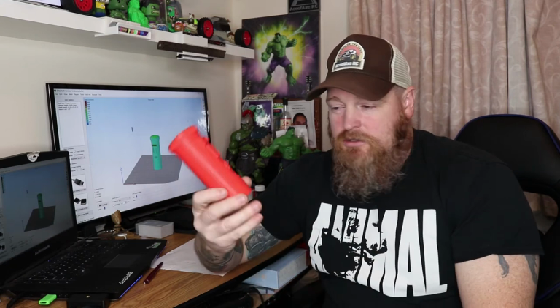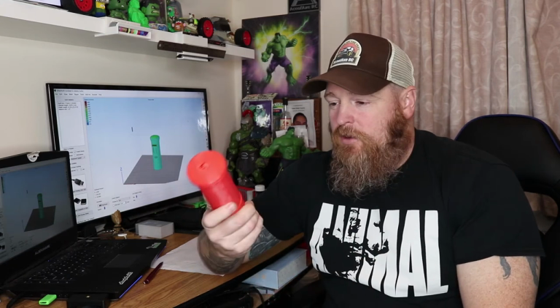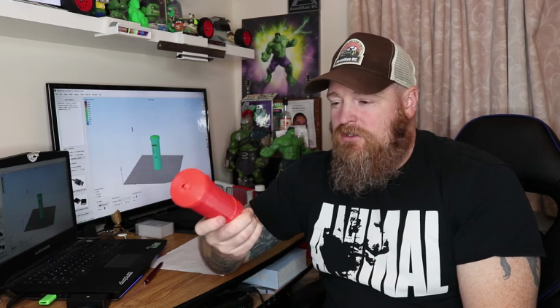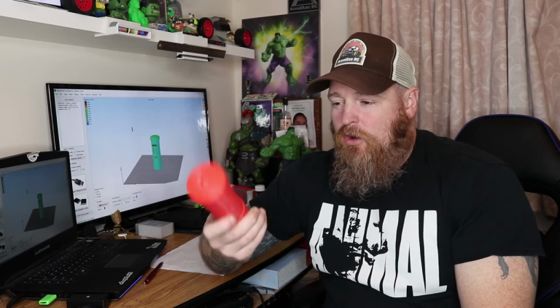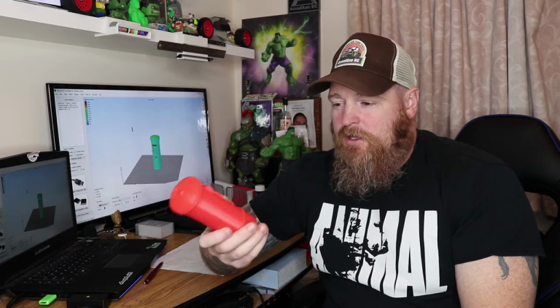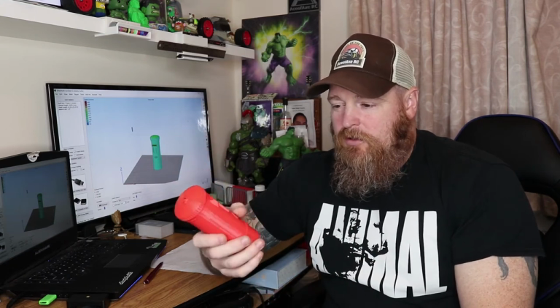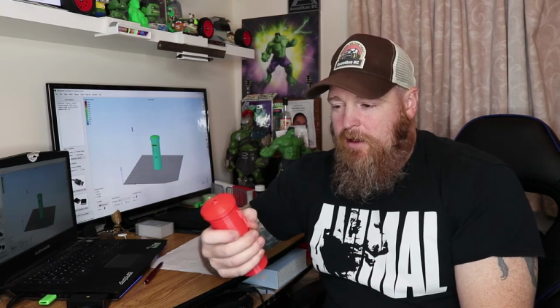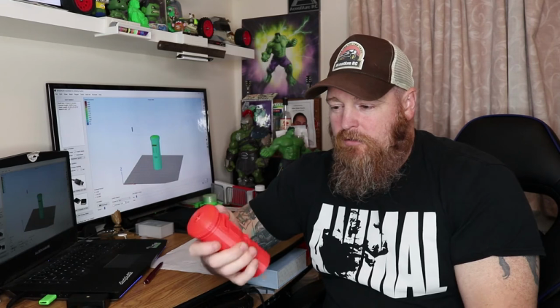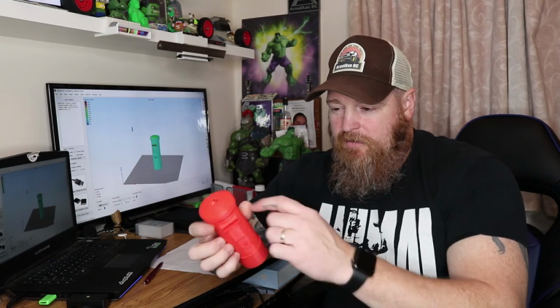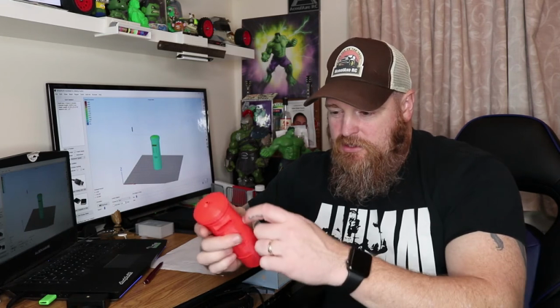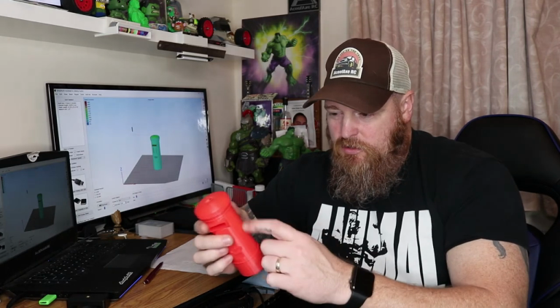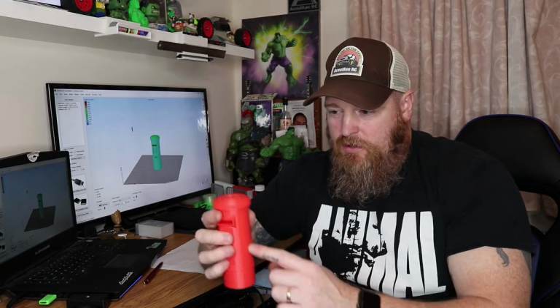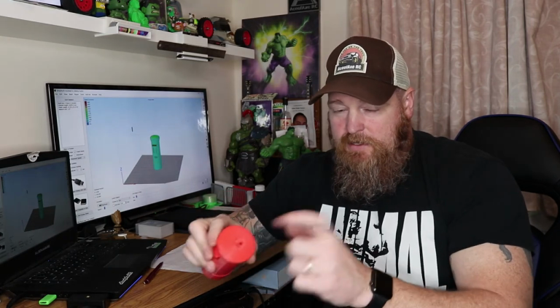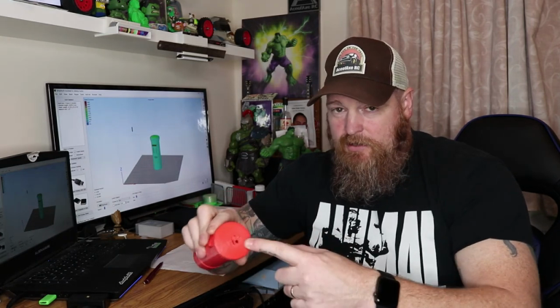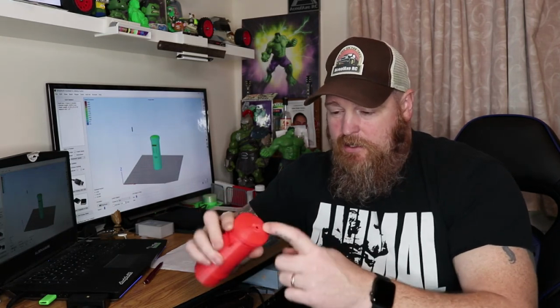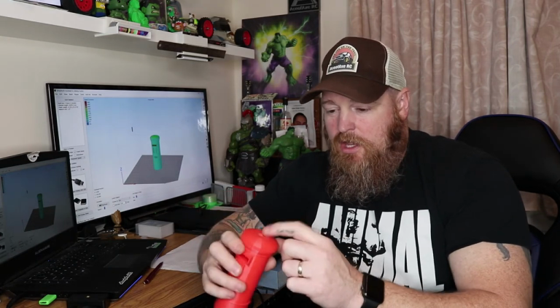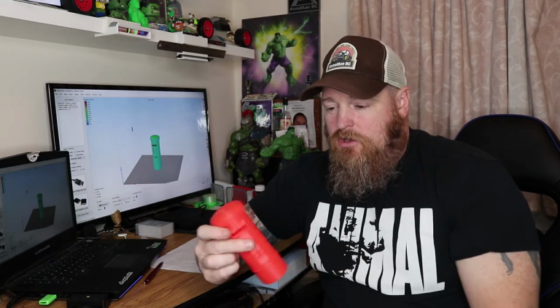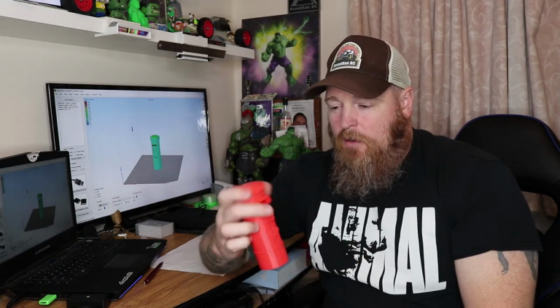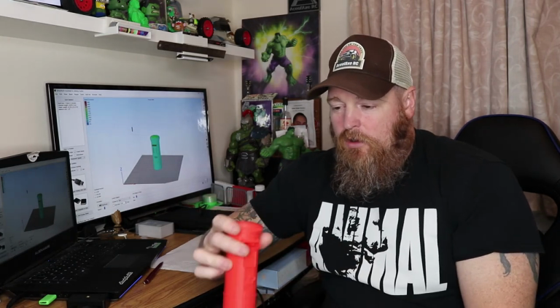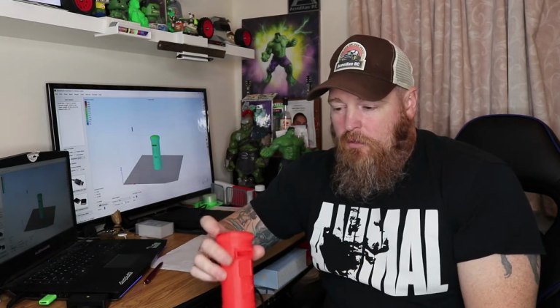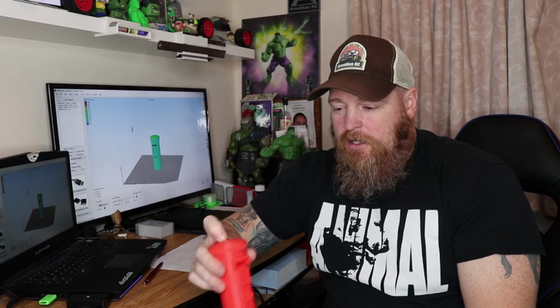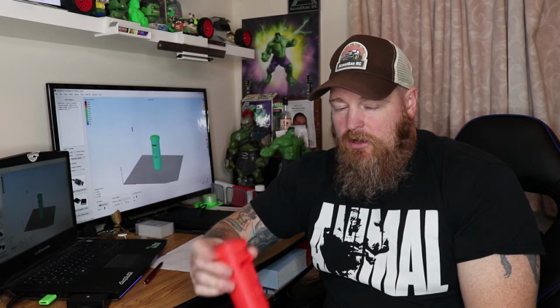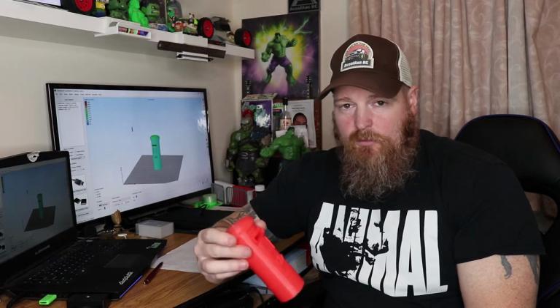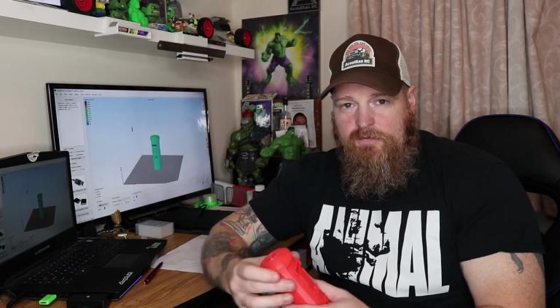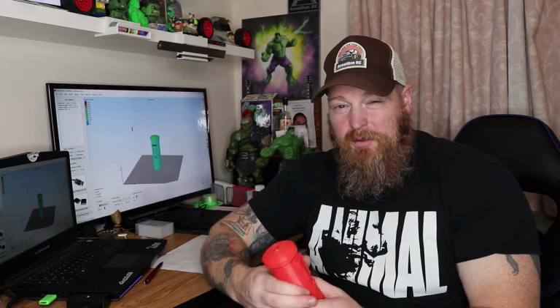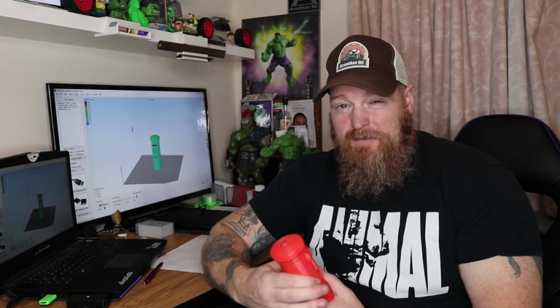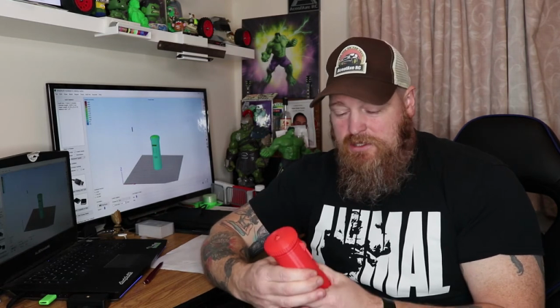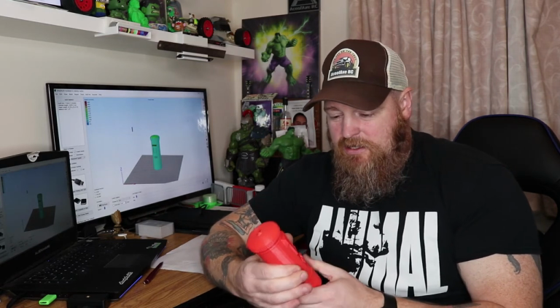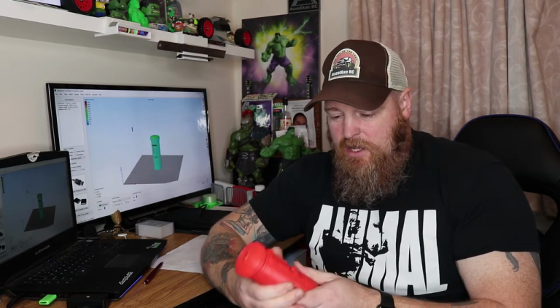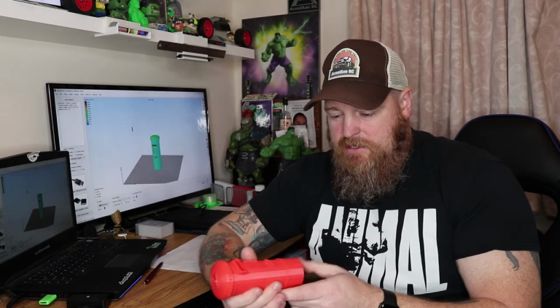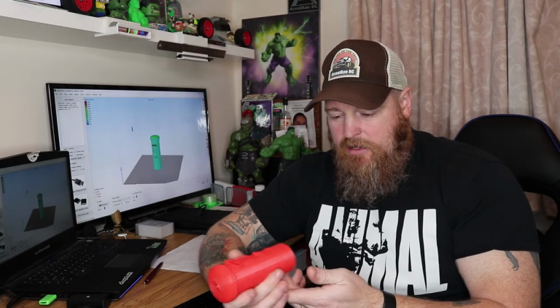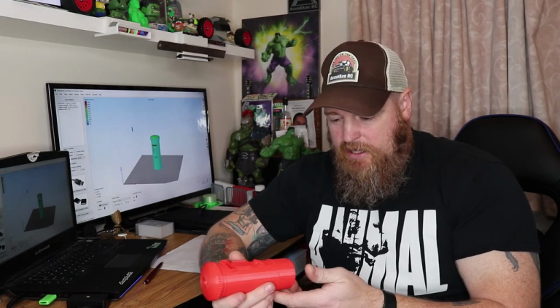I printed this on my old 3D printer and it came out pretty rough — it definitely wasn't as smooth, but it didn't do that either. So I'll print it again with 15% infill next time and see how it comes out.